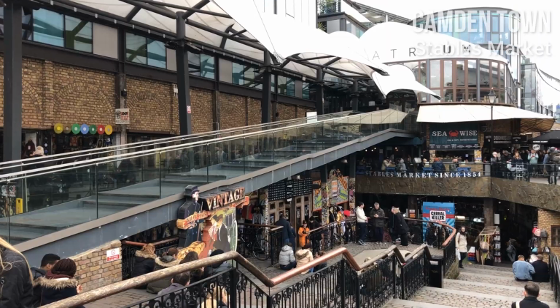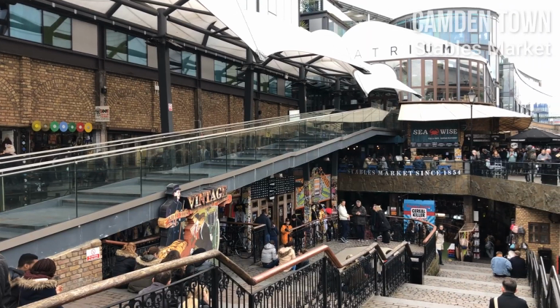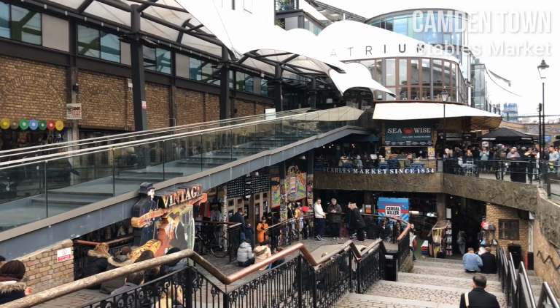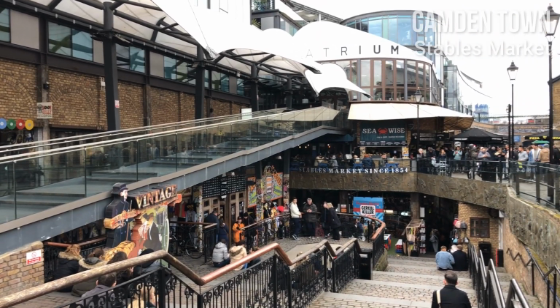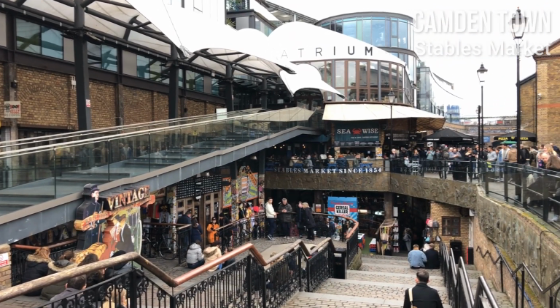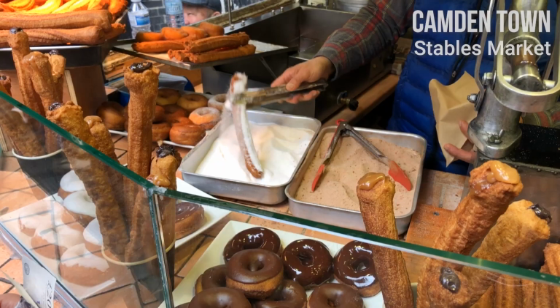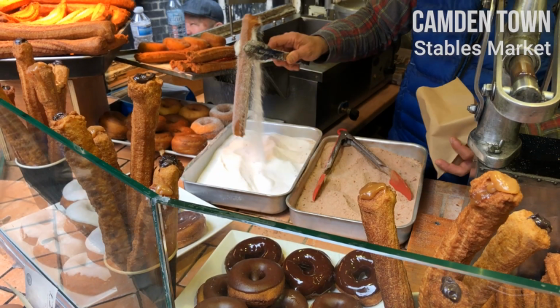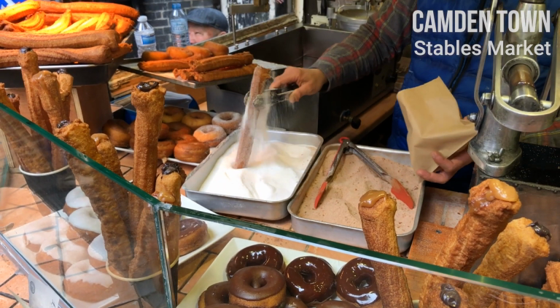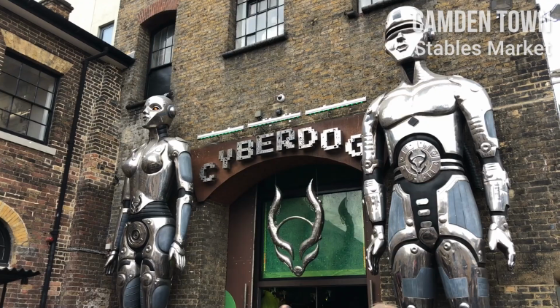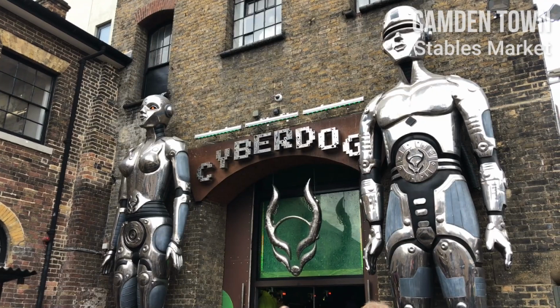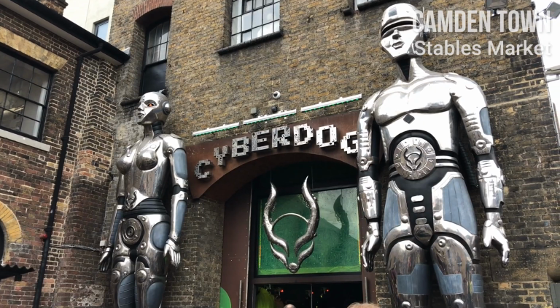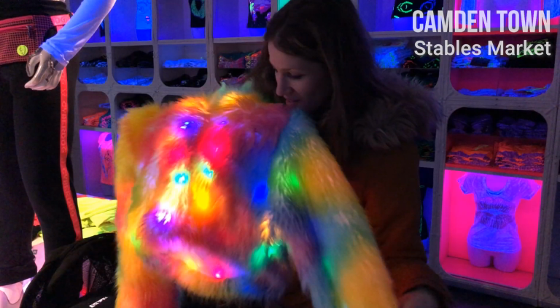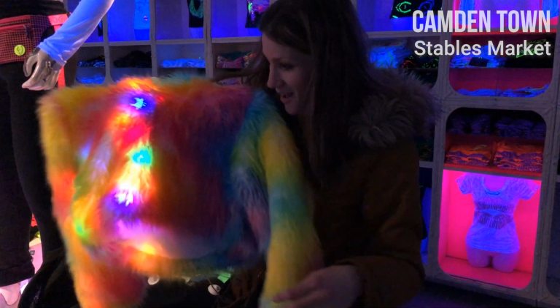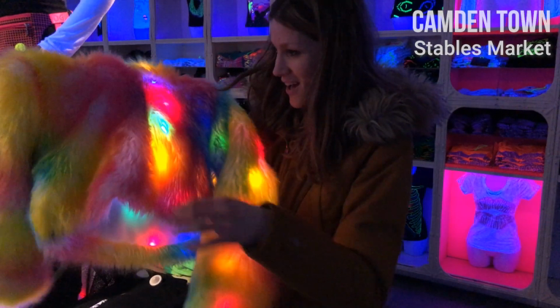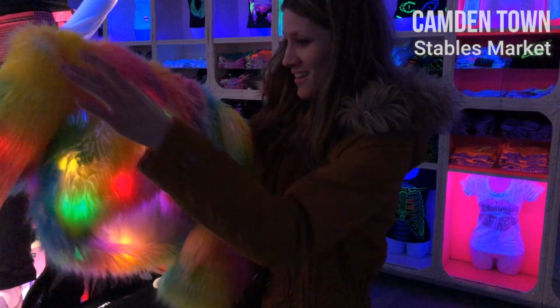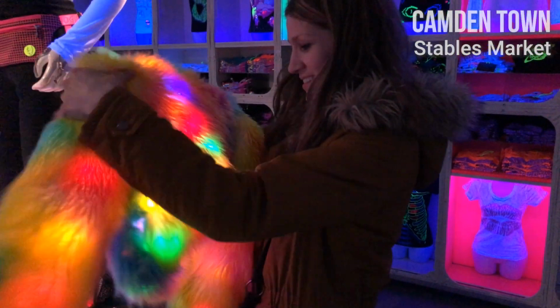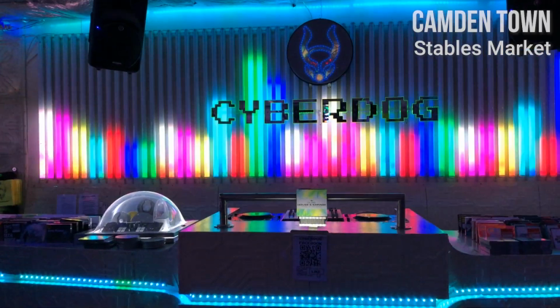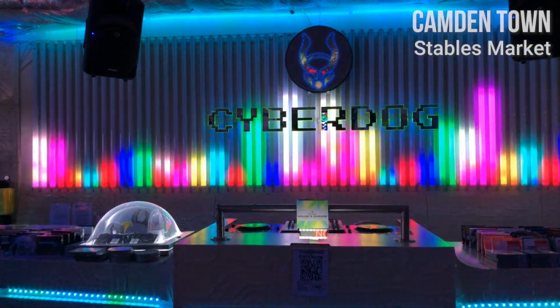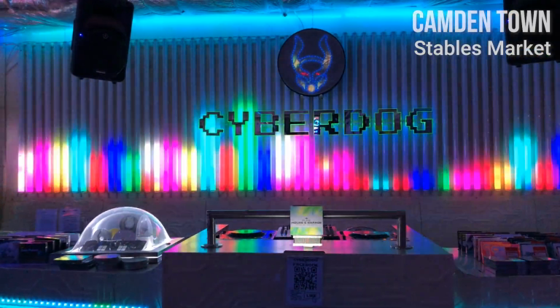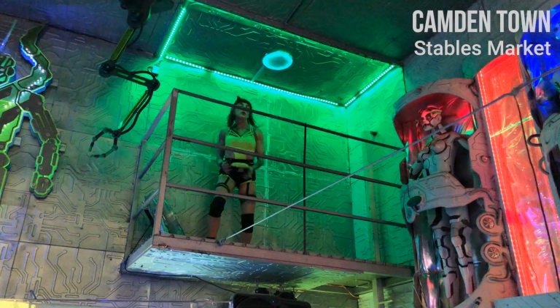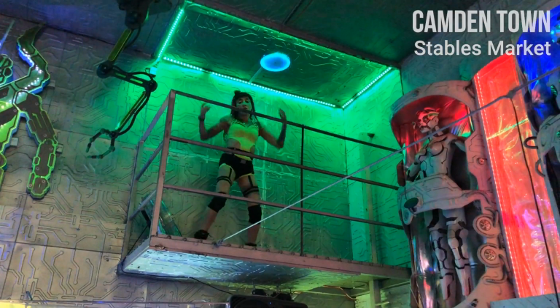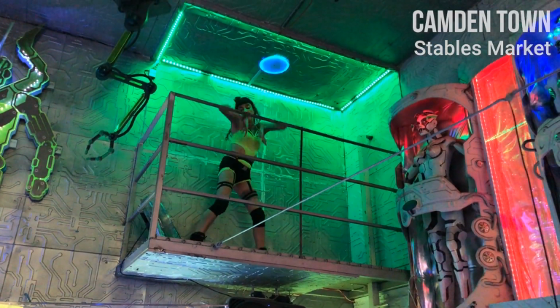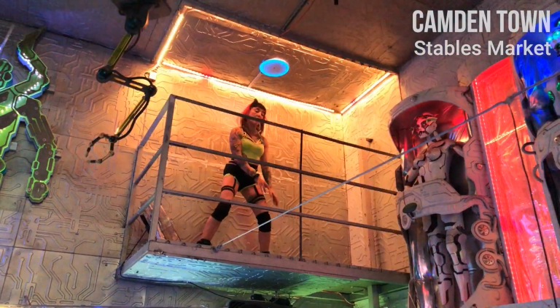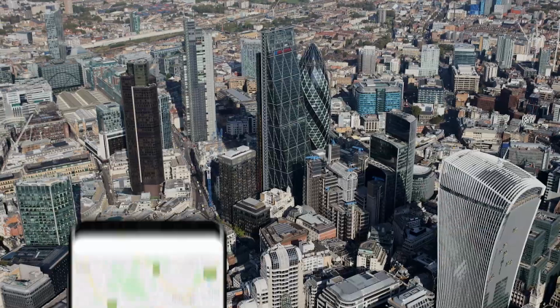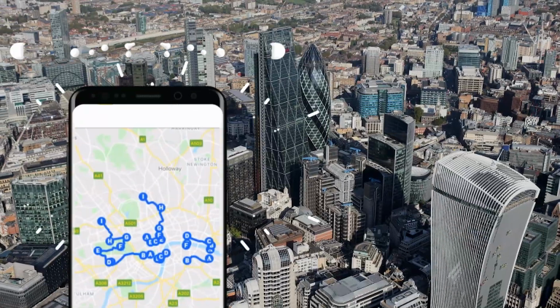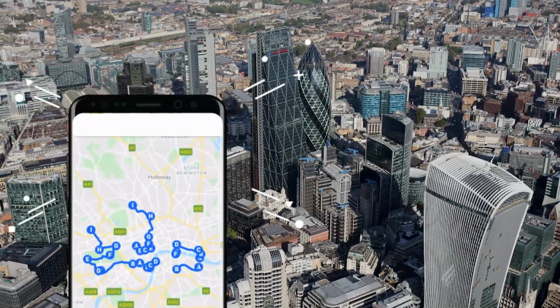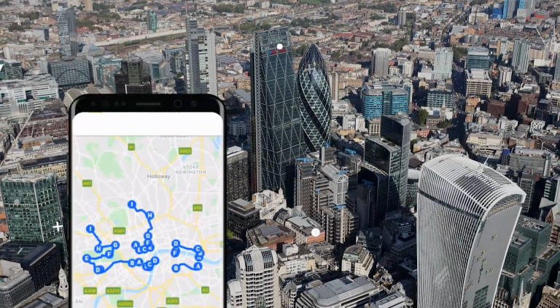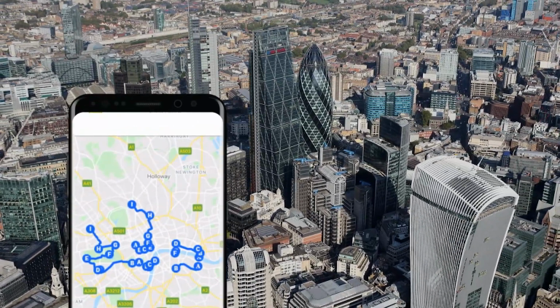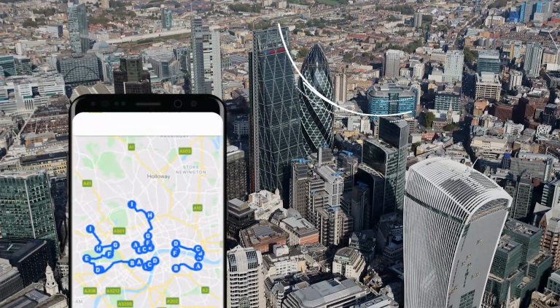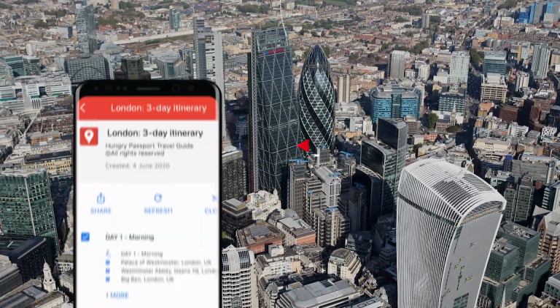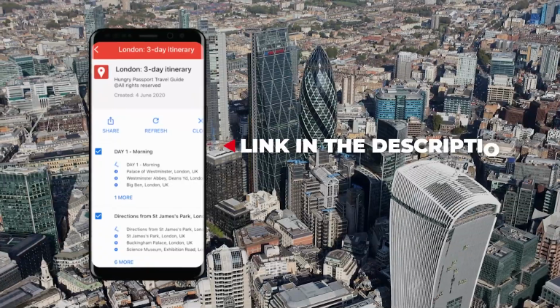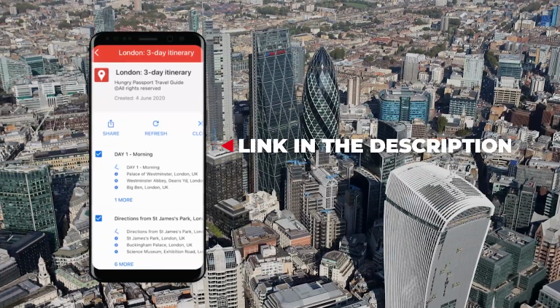It features over 1,000 shops, stalls, and even a cyber-dog store with futuristic fashion, club wear, rave clothes, and live dancers inside the shop. Check our travel guide for two- and three-day itinerary suggestions.